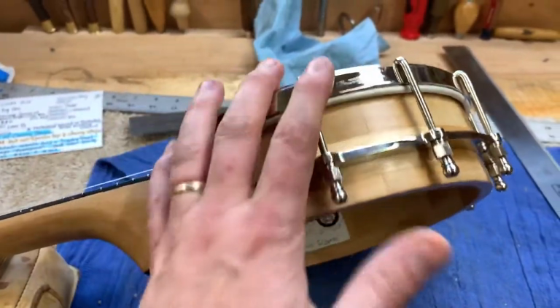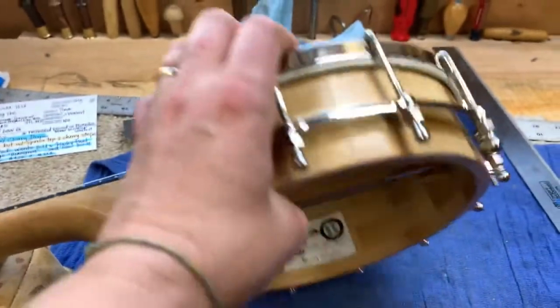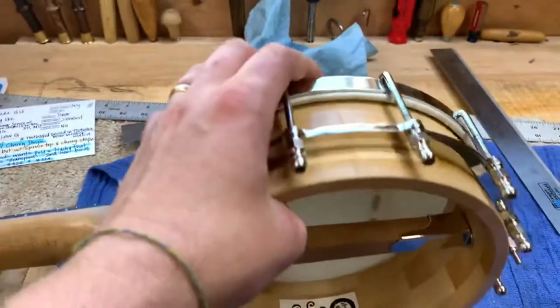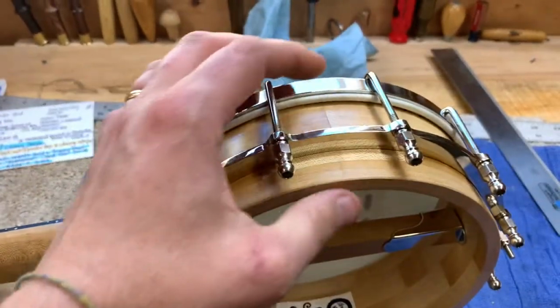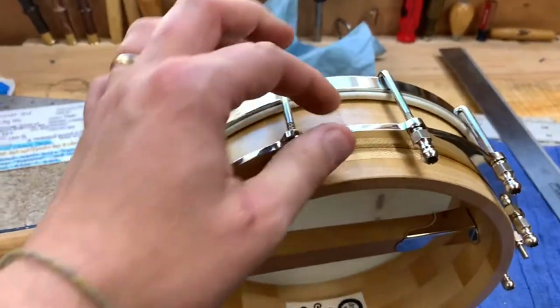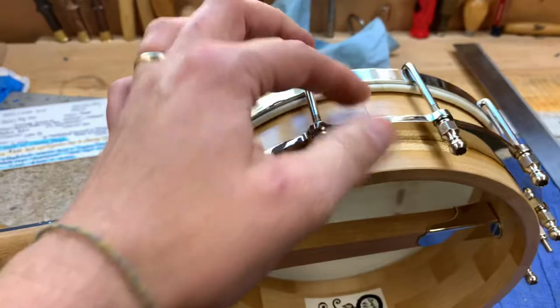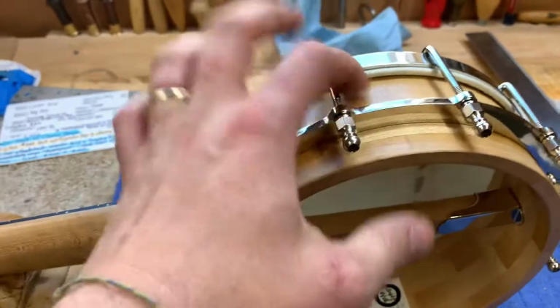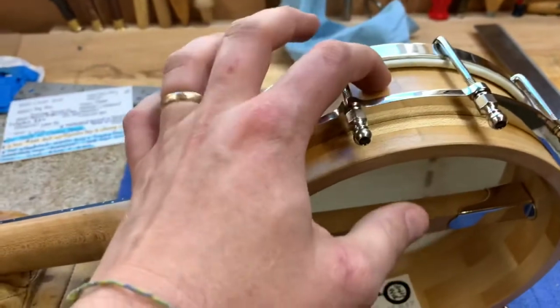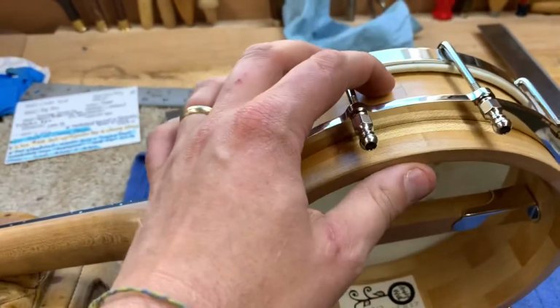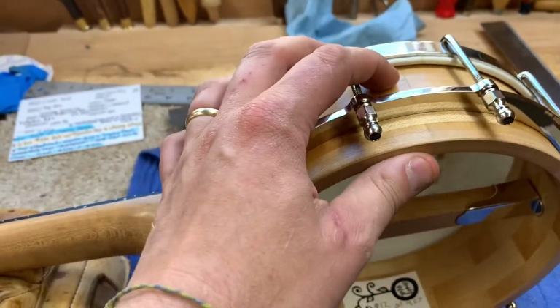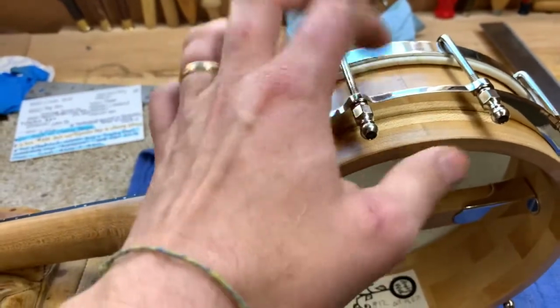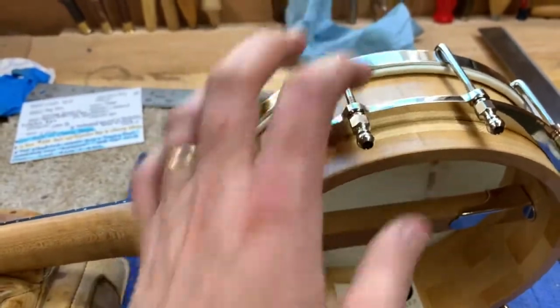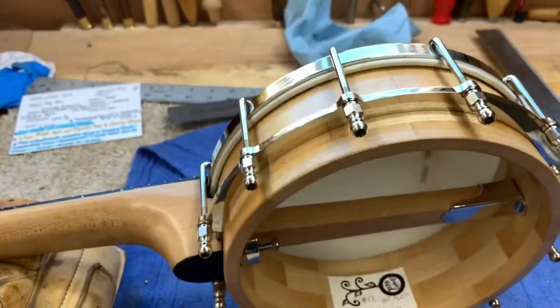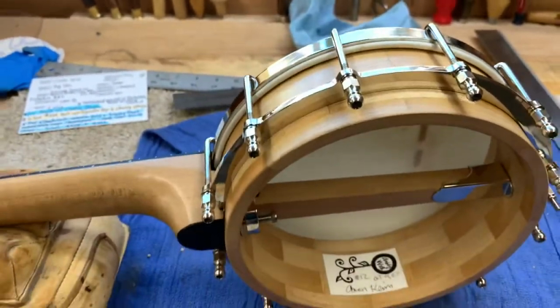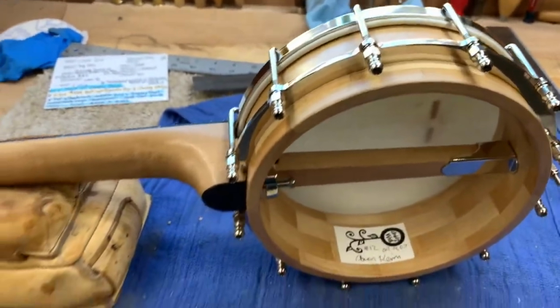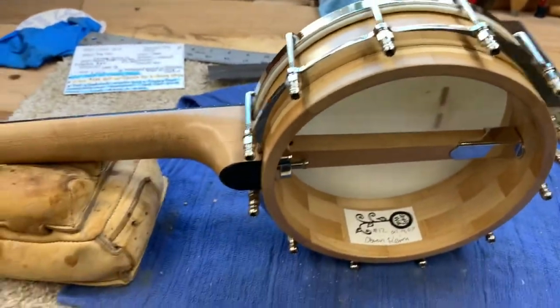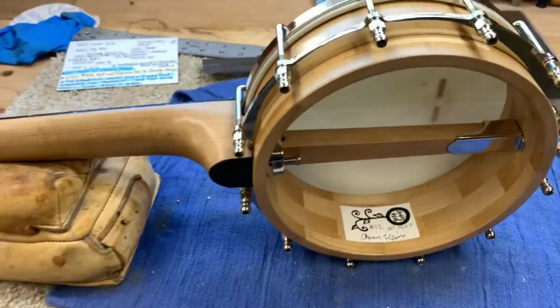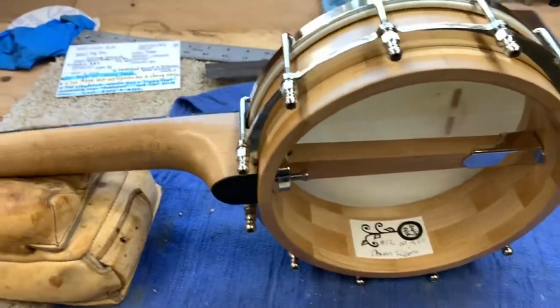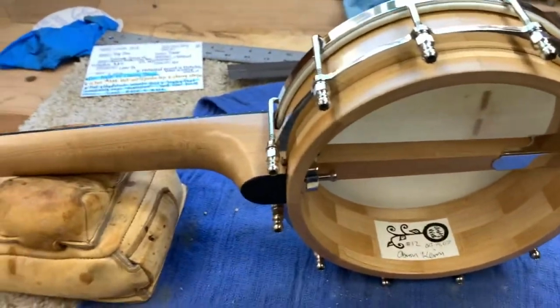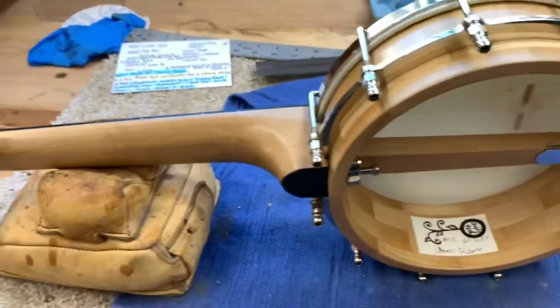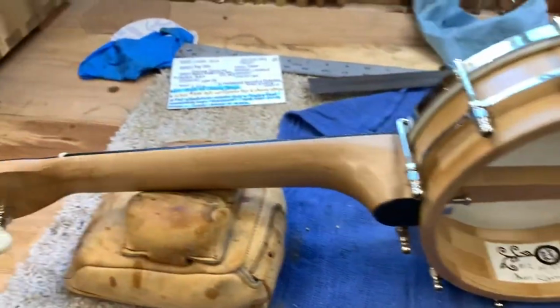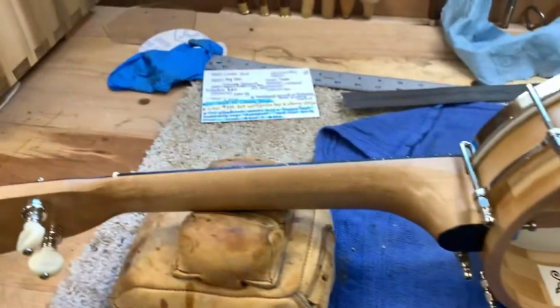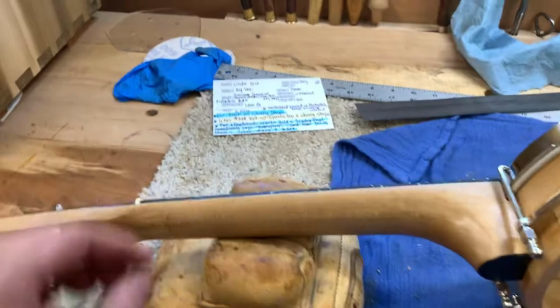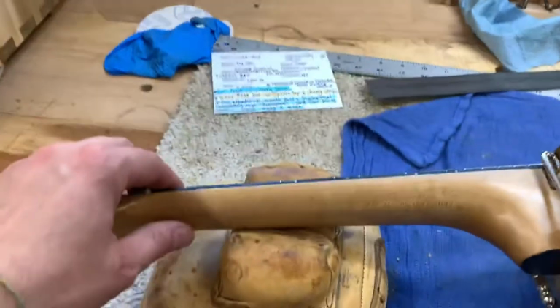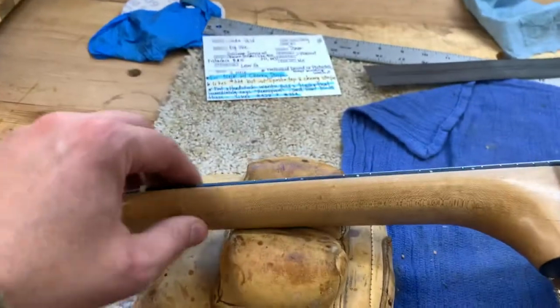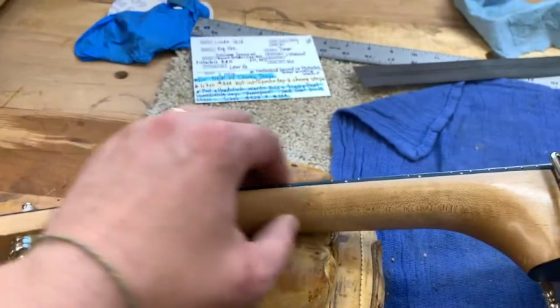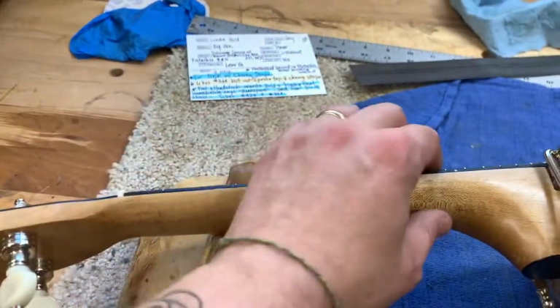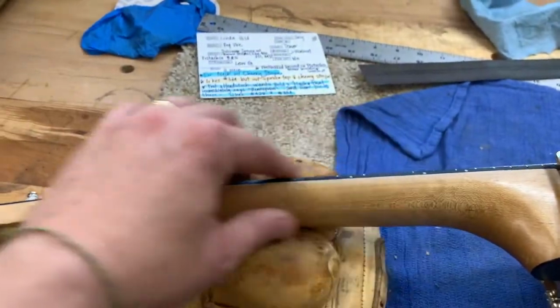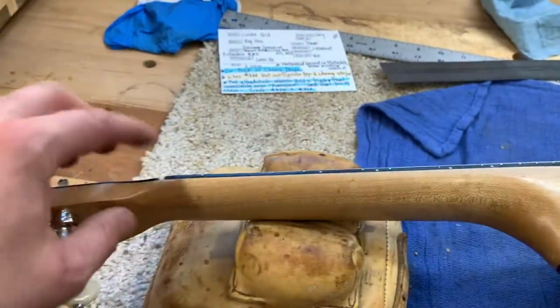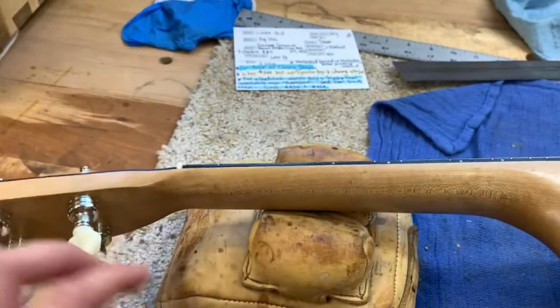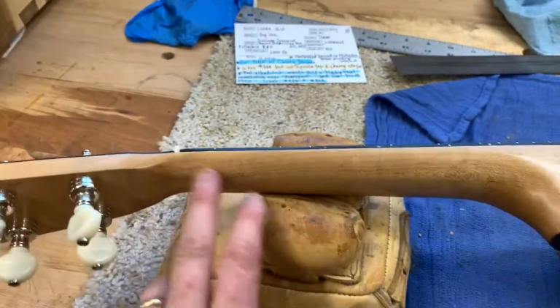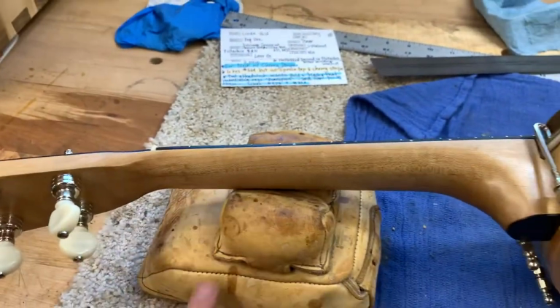I used to use these flanges that Bill Rickard made for me, which is a pretty cool design, but it's pretty heavy and the pot has to be pretty thick to hold that — so it's a heavier design than I do now.